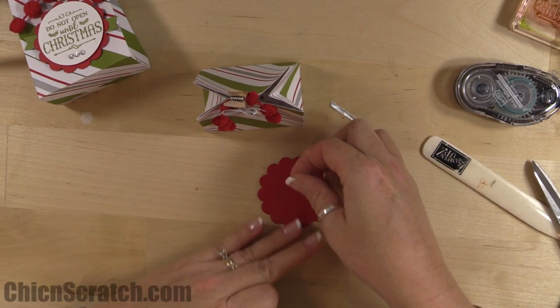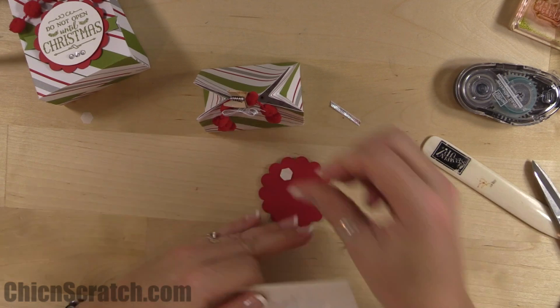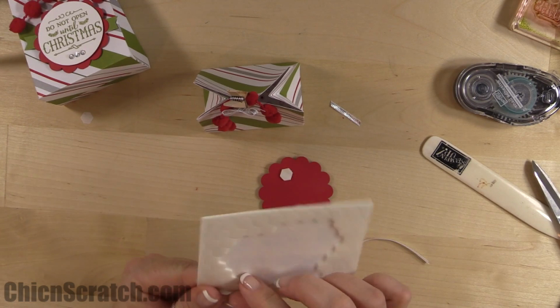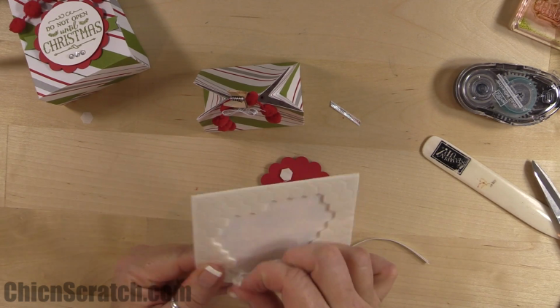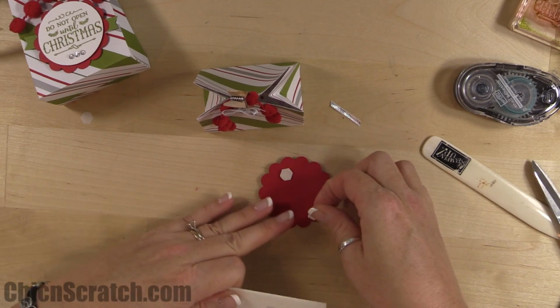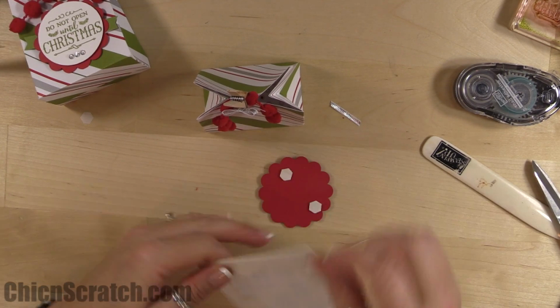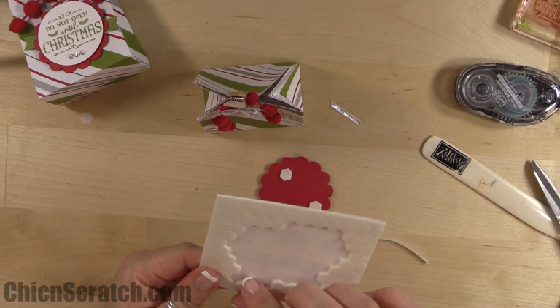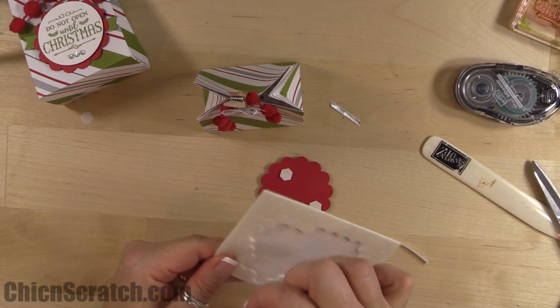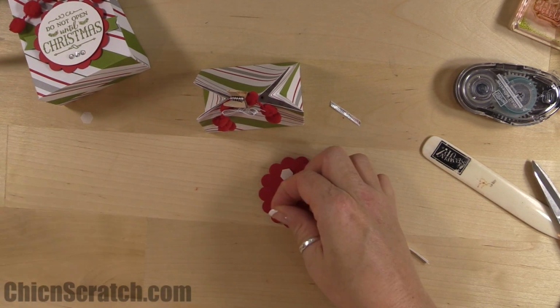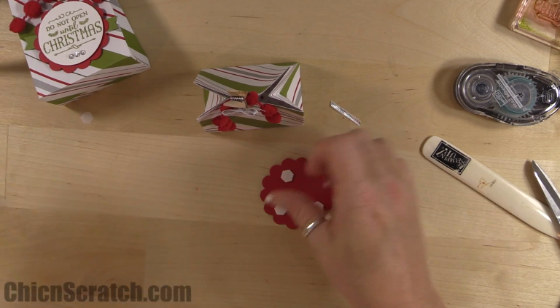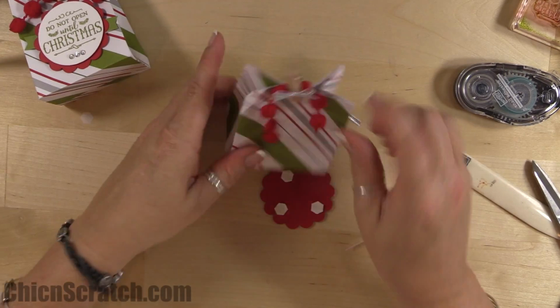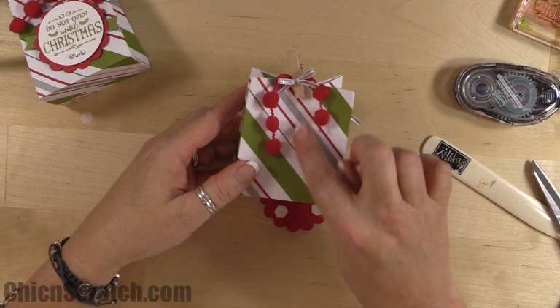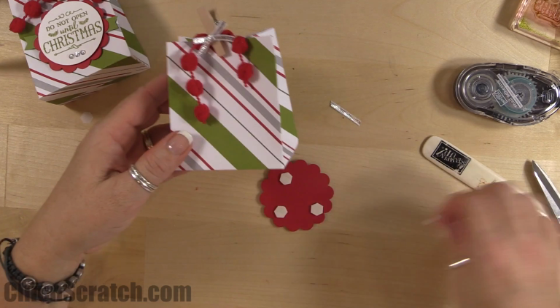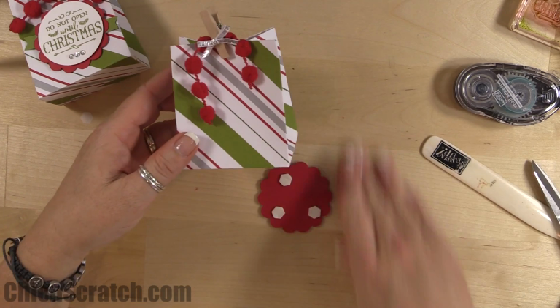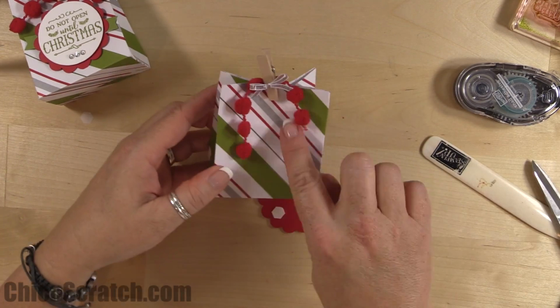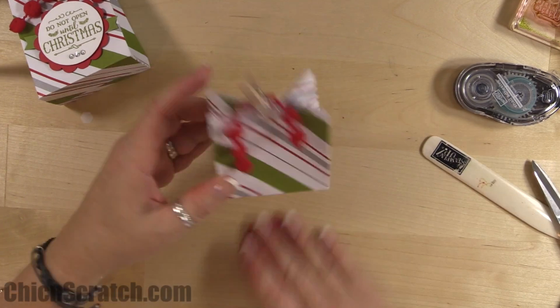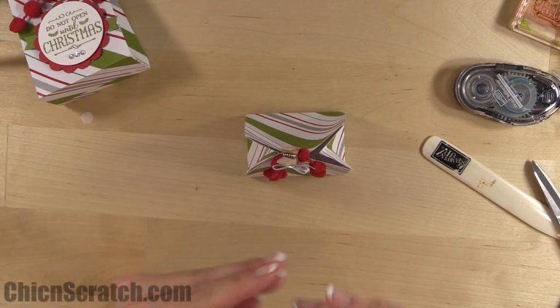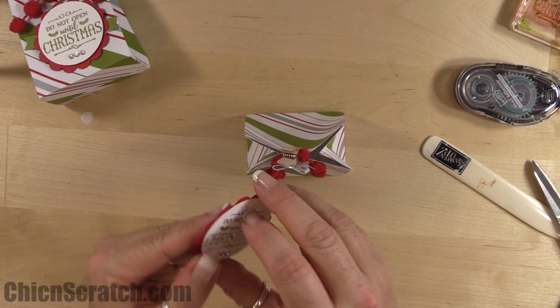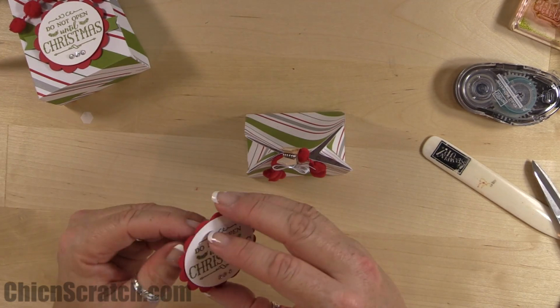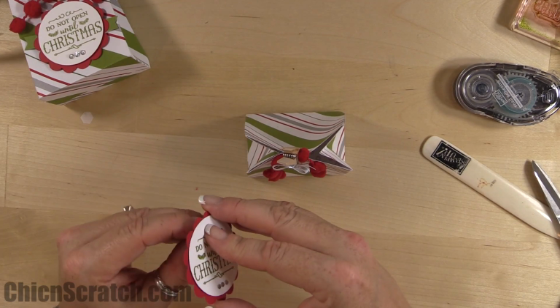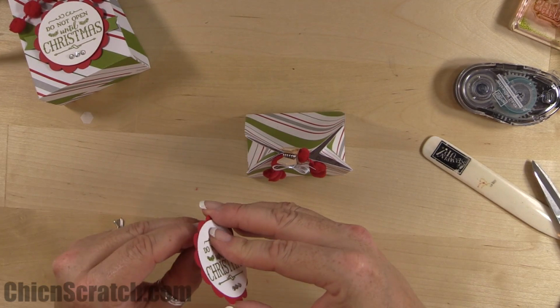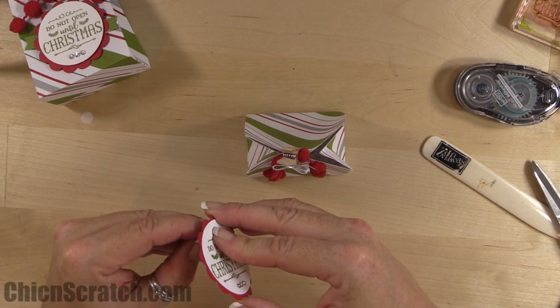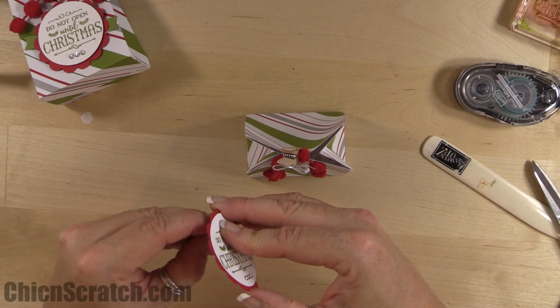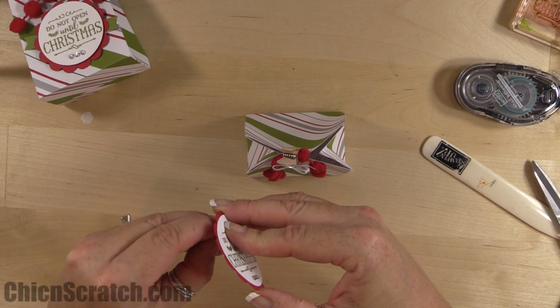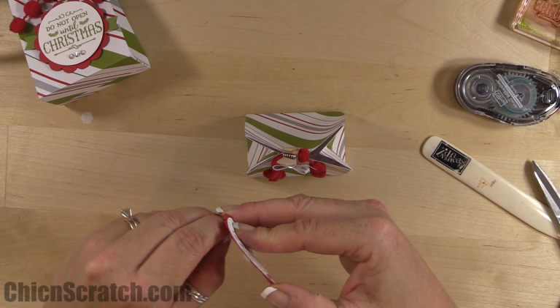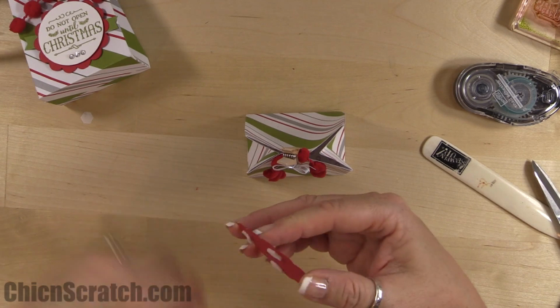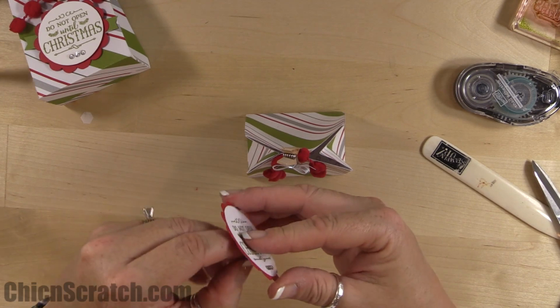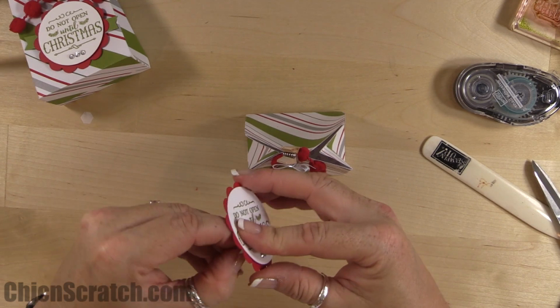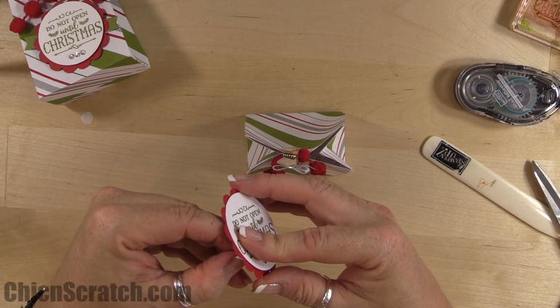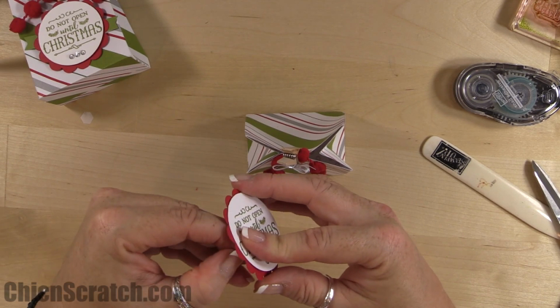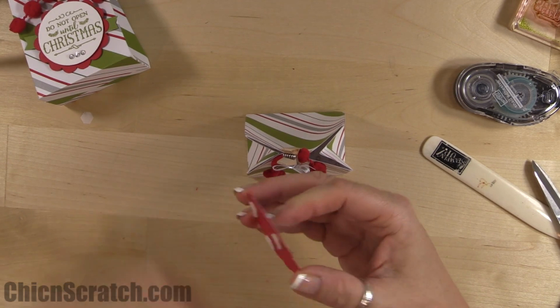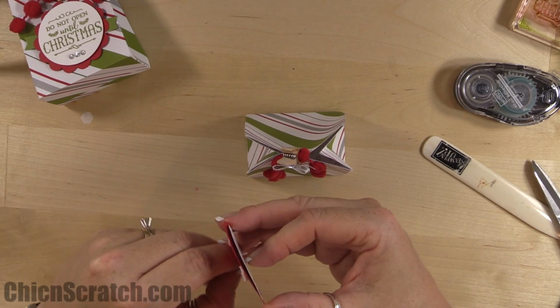Add the decorated clothespin to the bag with dimensionals — be generous, because the bag bows in the middle, so if you don't place your dimensionals in the right spot it's not actually going to attach to the bag. And there's the bag!